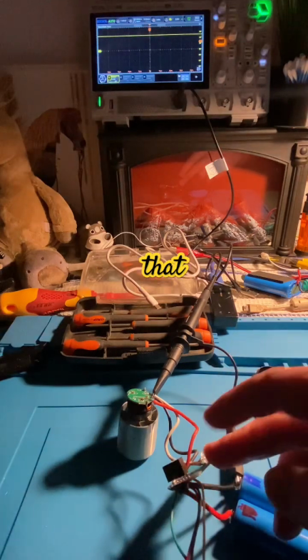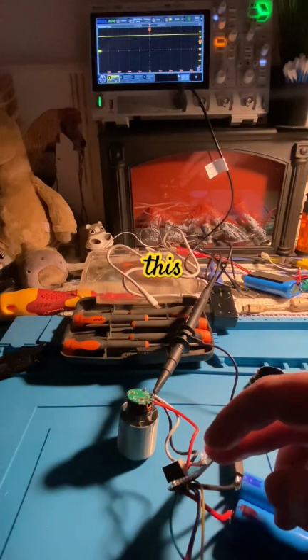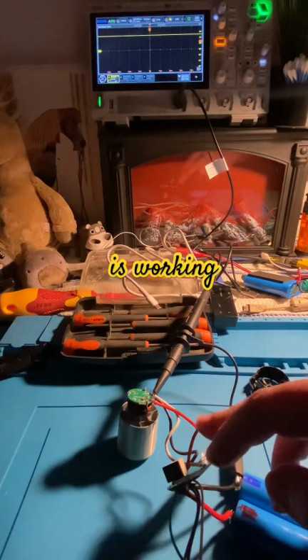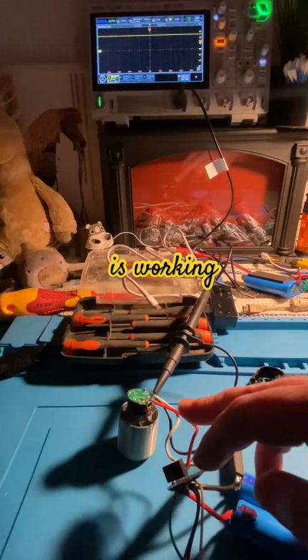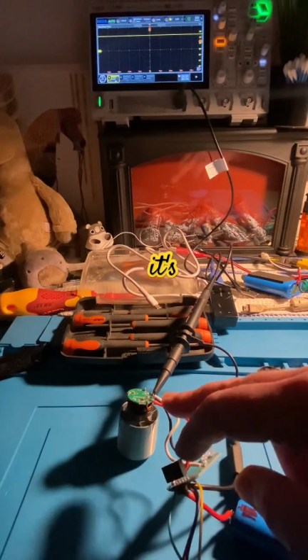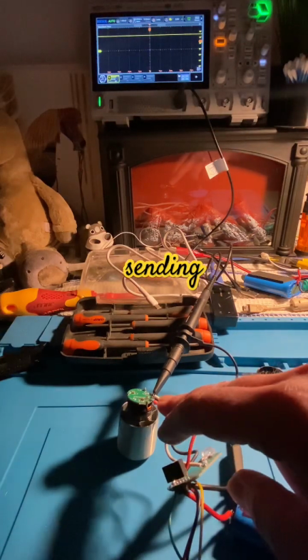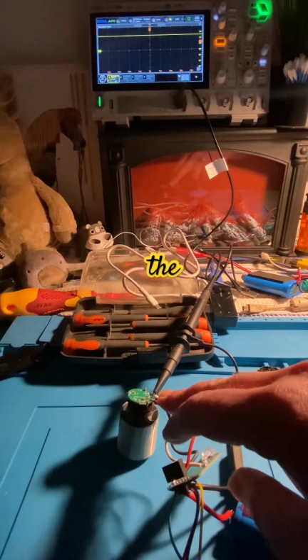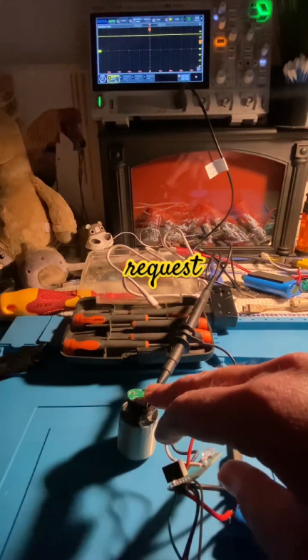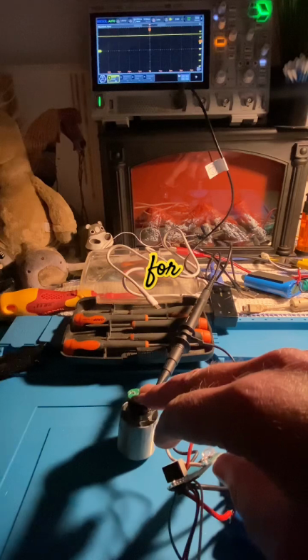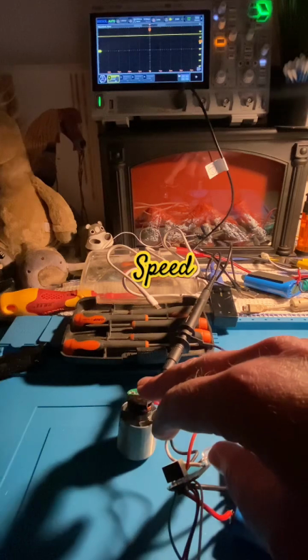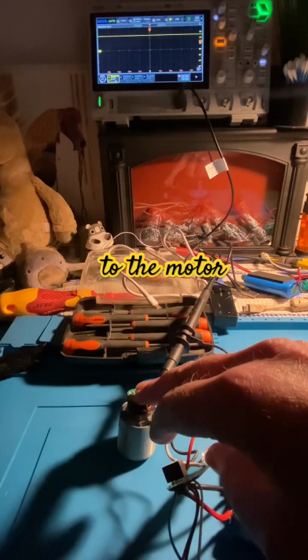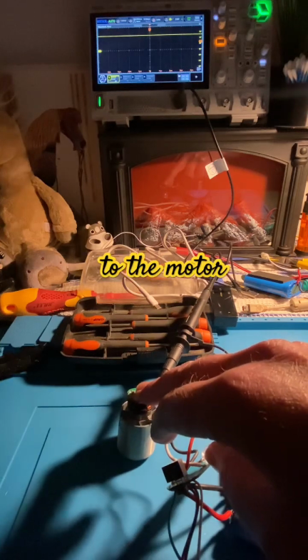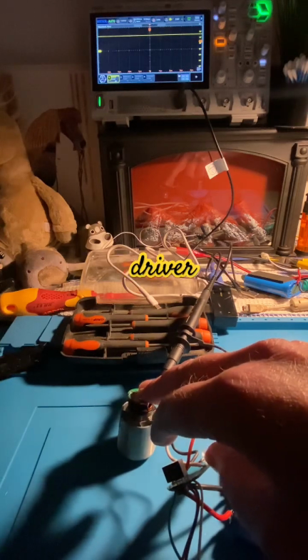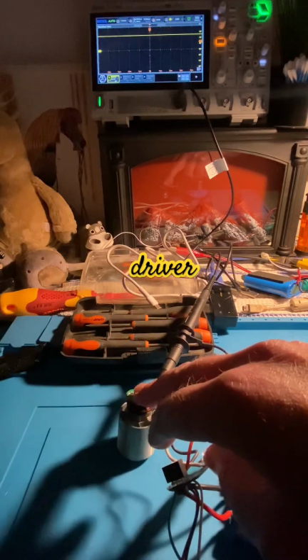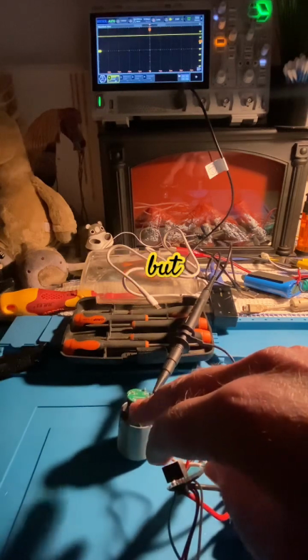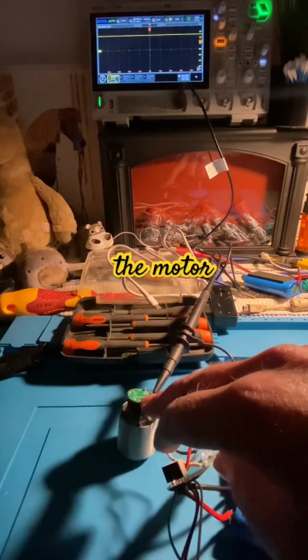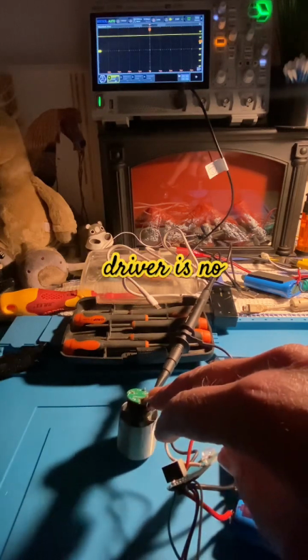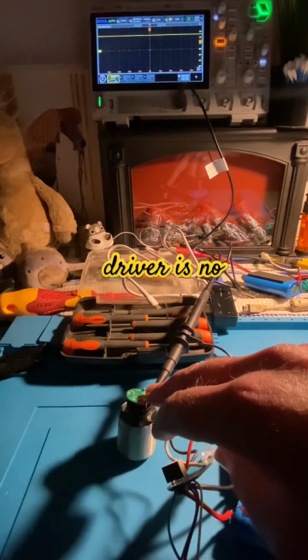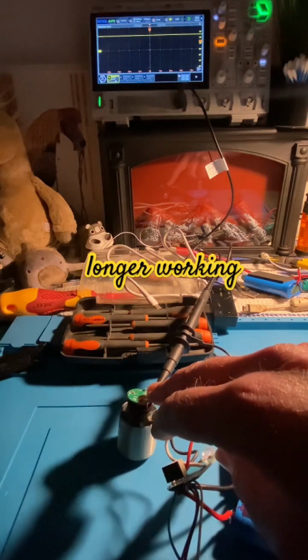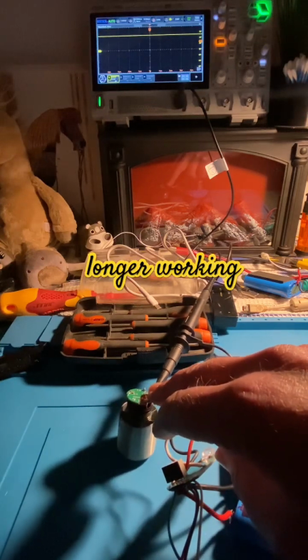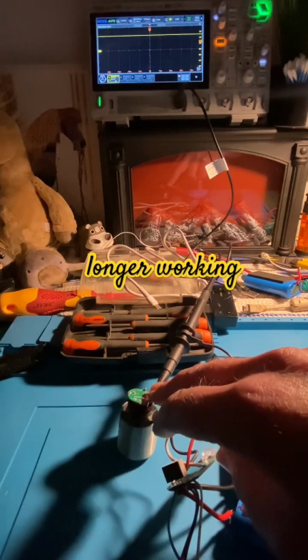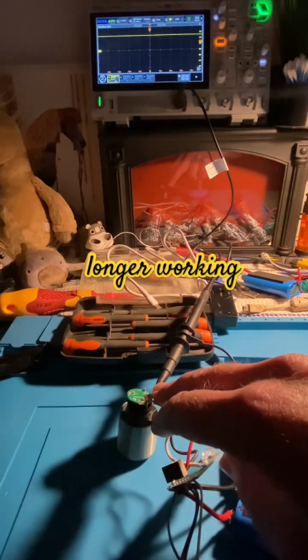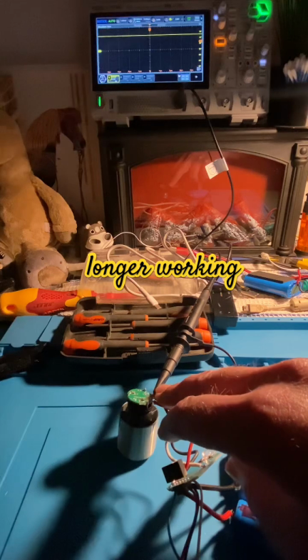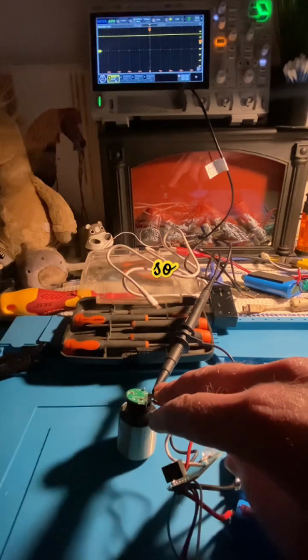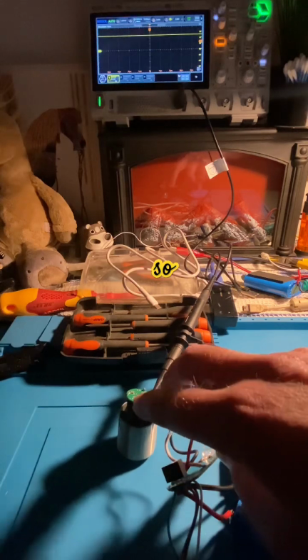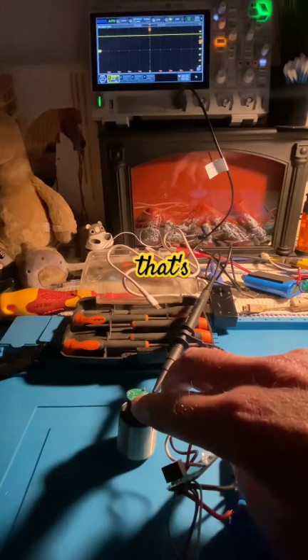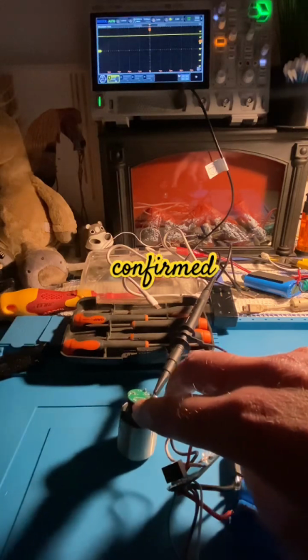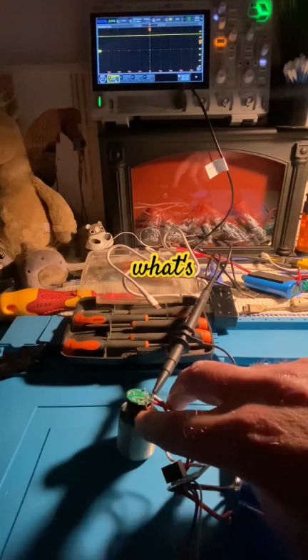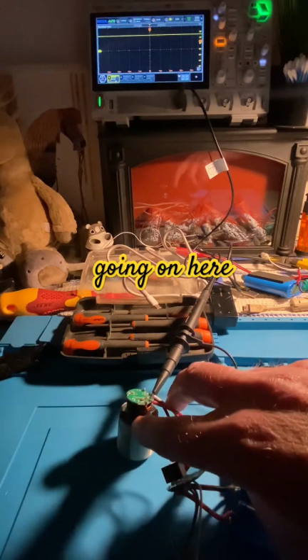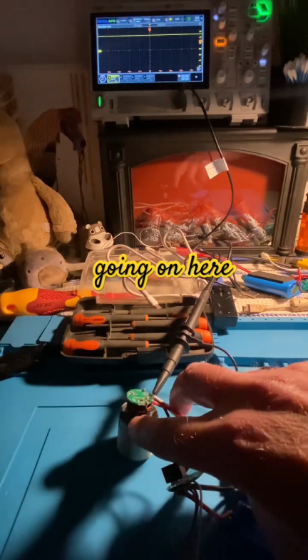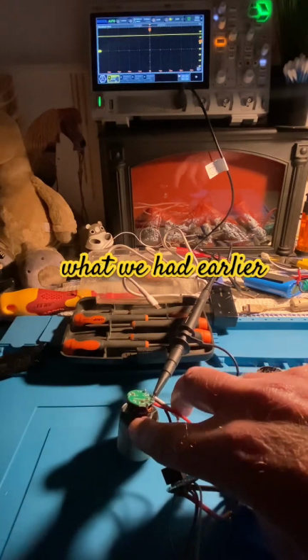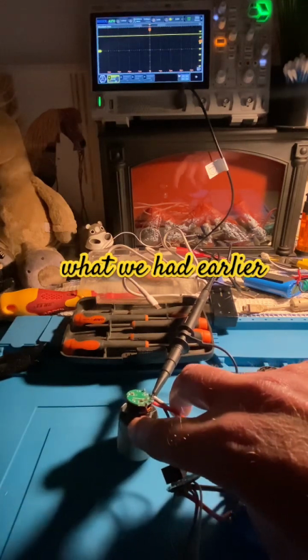So we've confirmed that this is working — it's sending the request for speed to the motor driver. But the motor driver is no longer working. So that confirms what's going on here, what we had earlier.